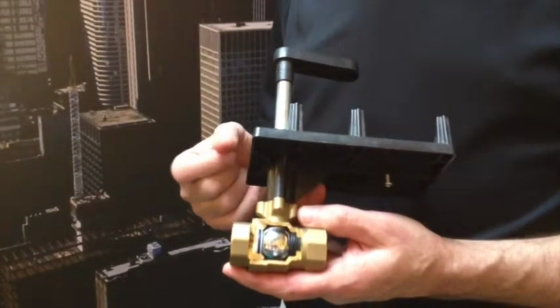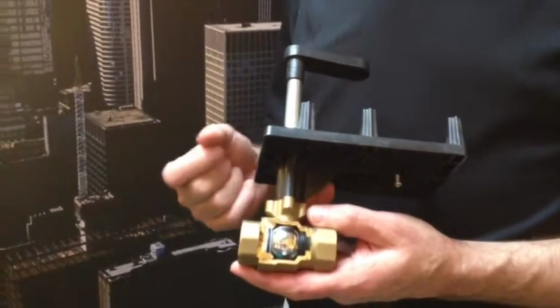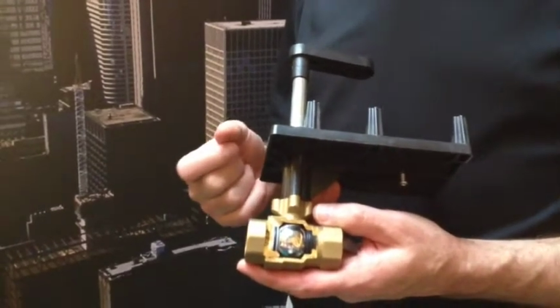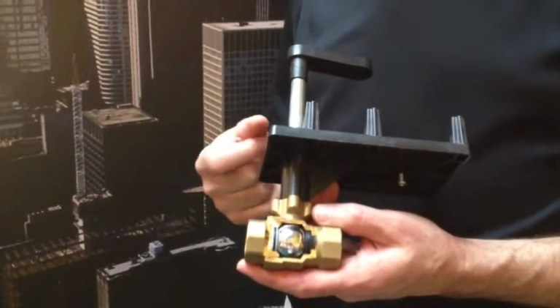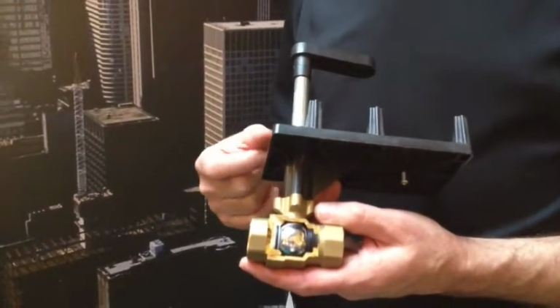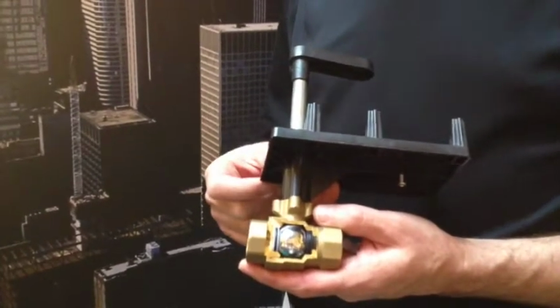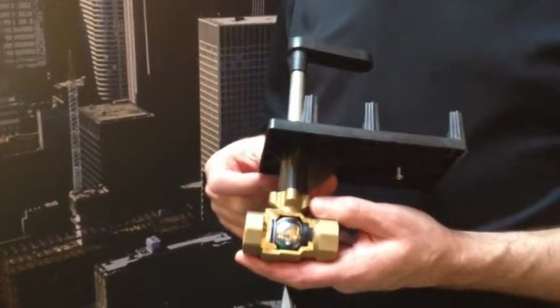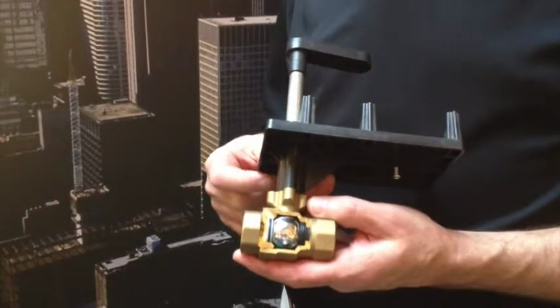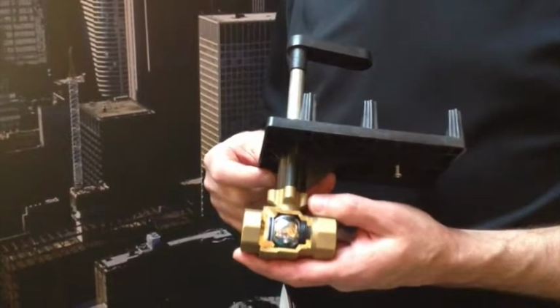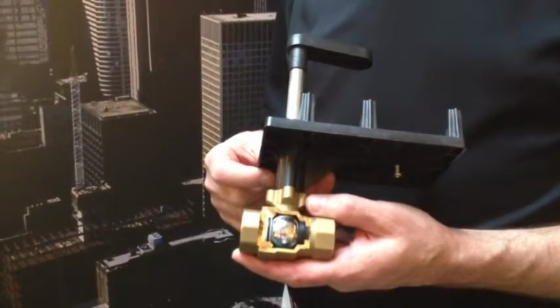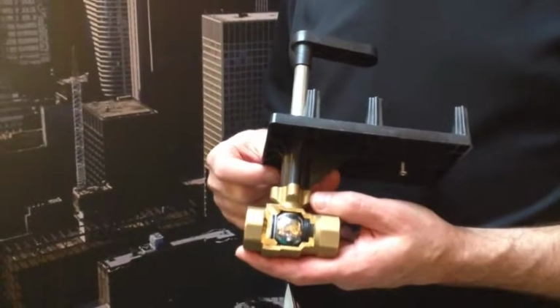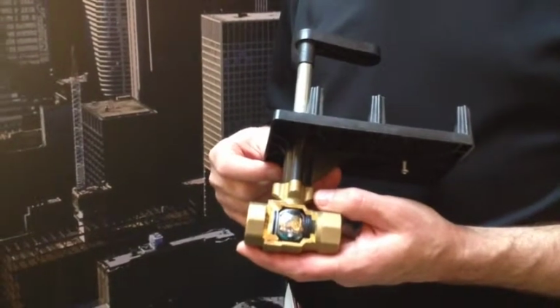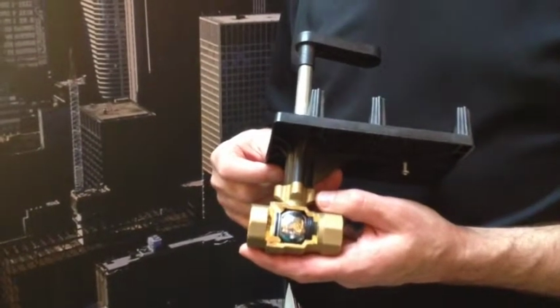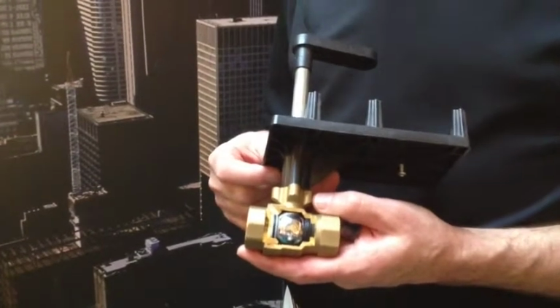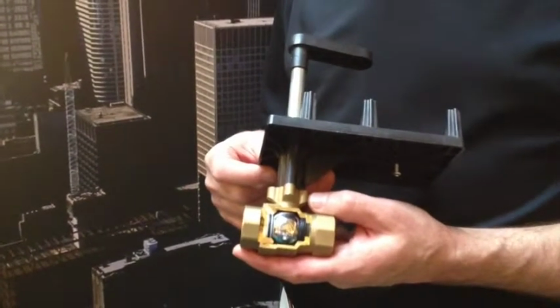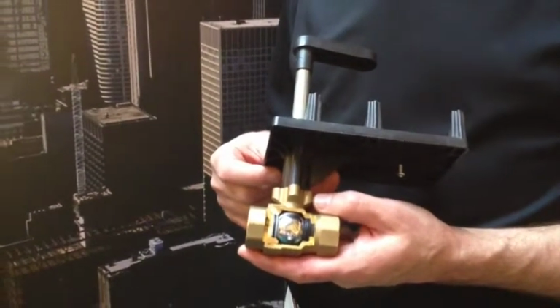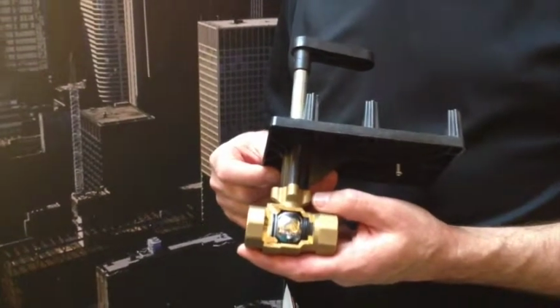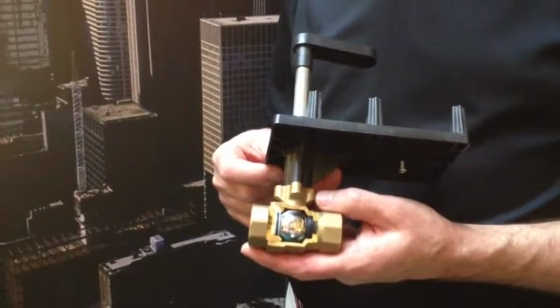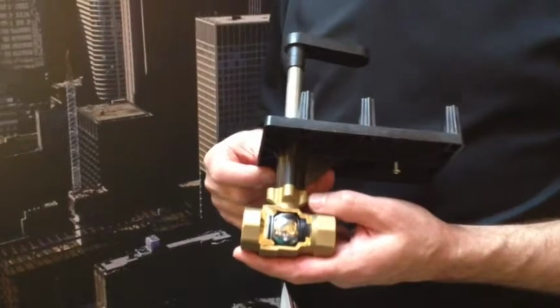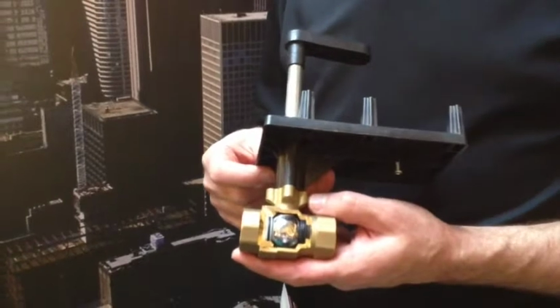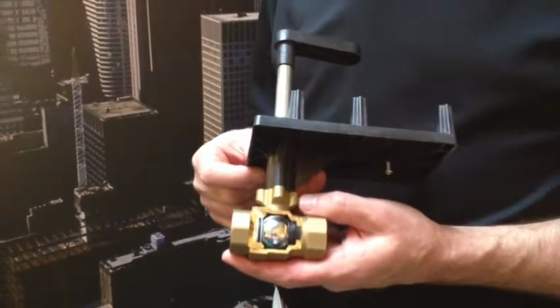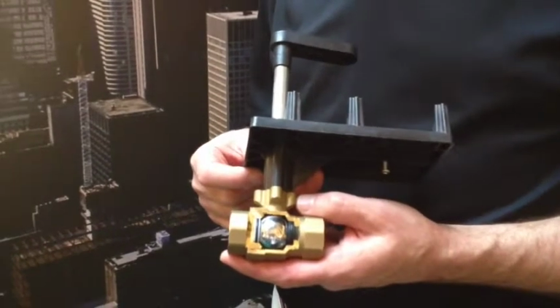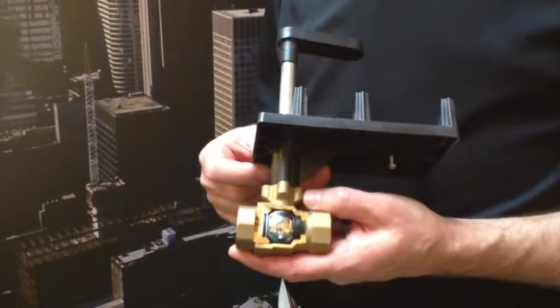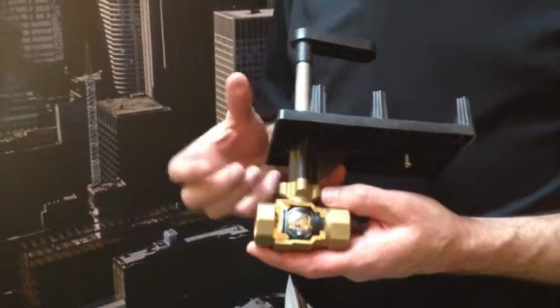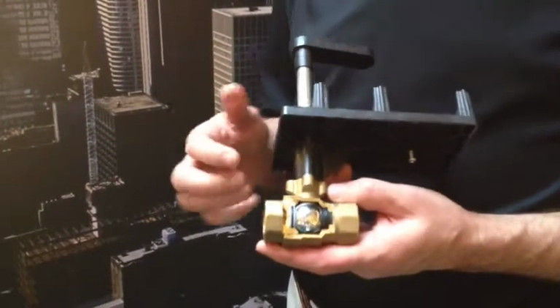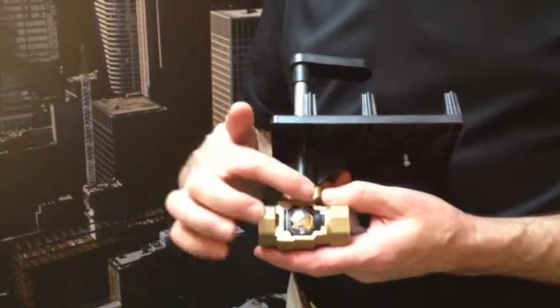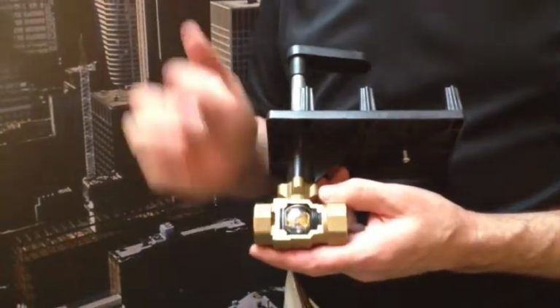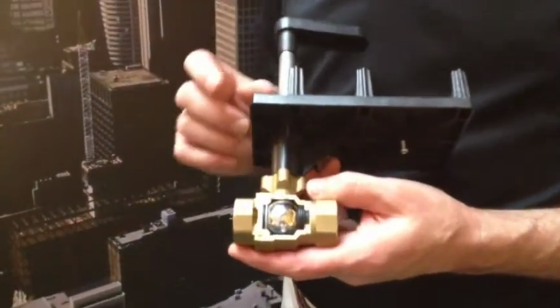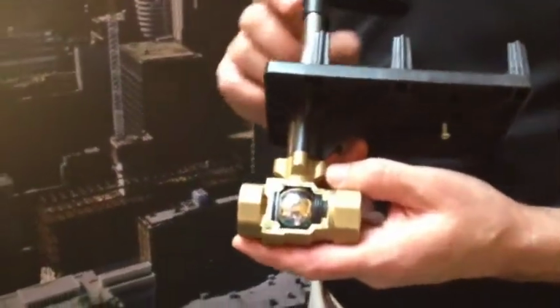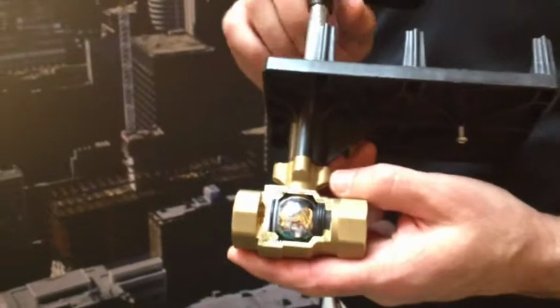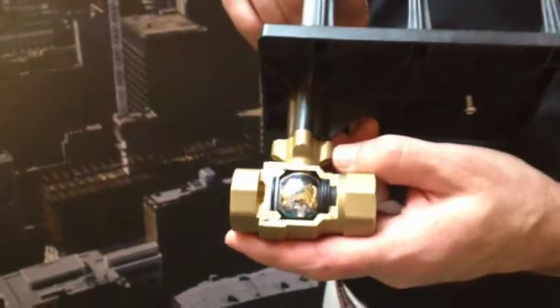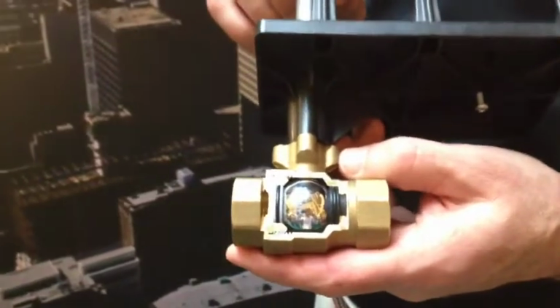Most competitive products have the characterization disc as a separate piece that is typically held in the valve body with a spring clip or a C-clip. Ours is integrated with the valve seal — the ball seal.